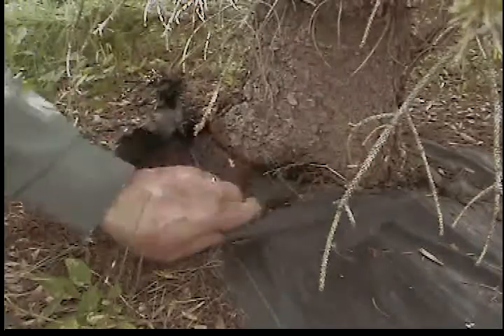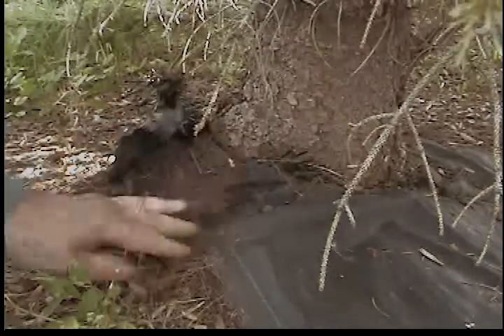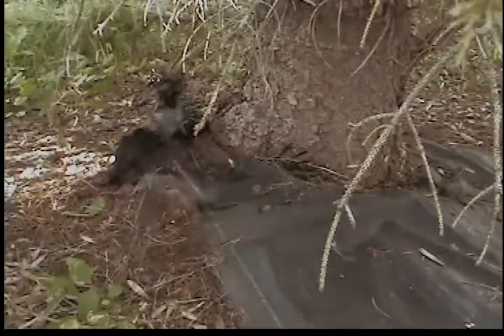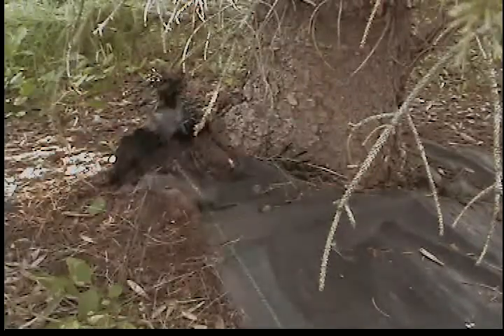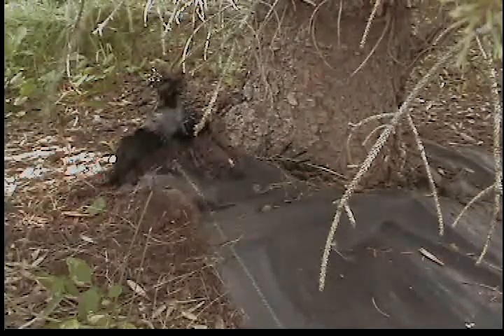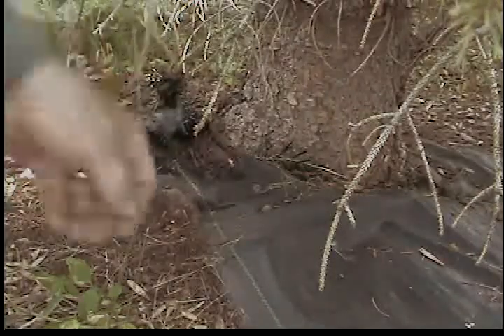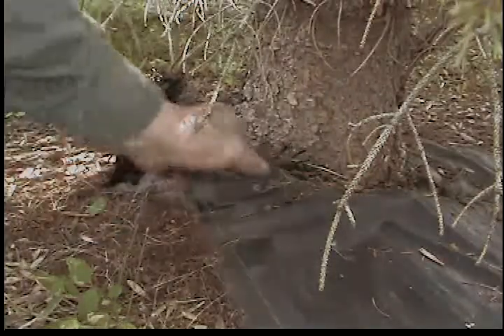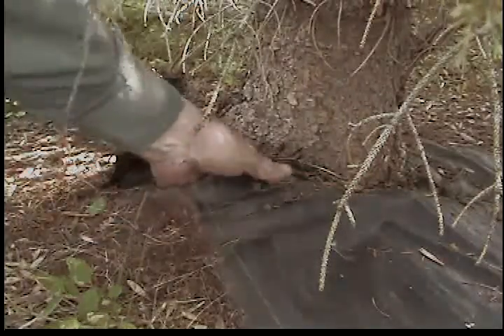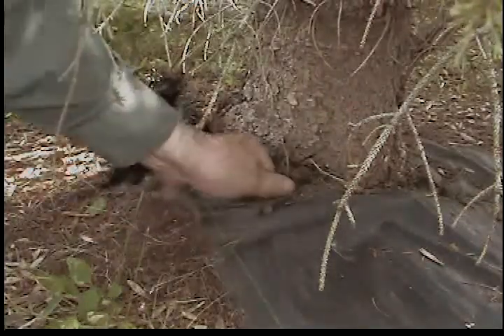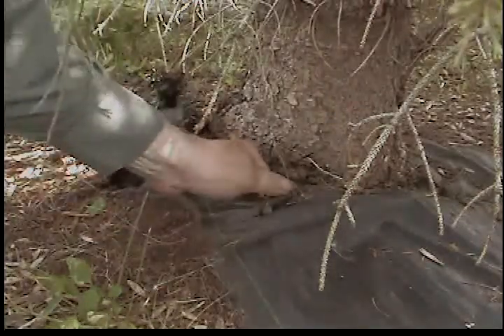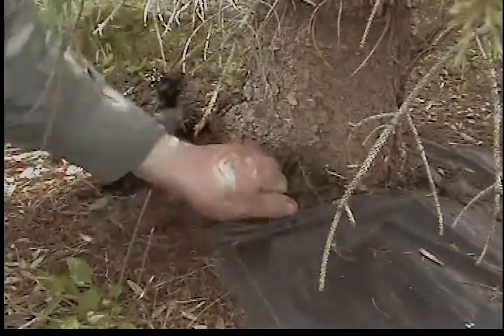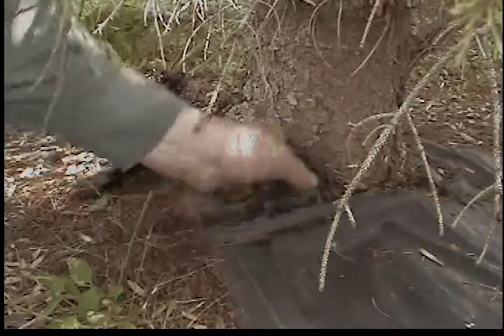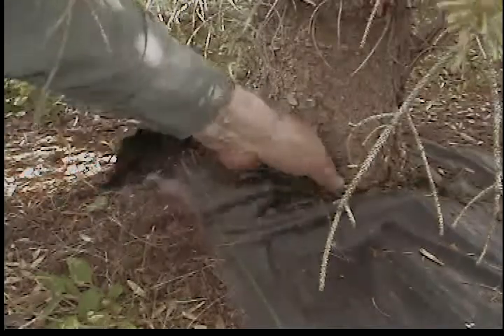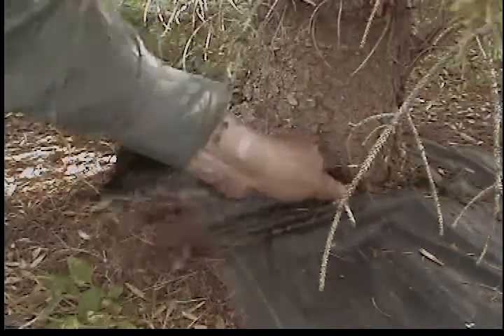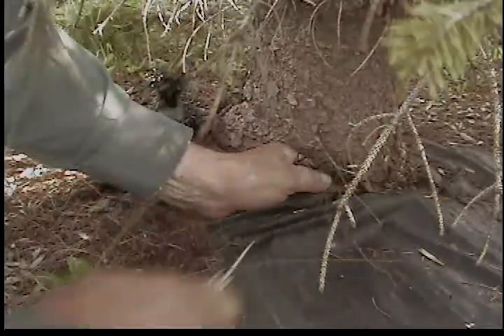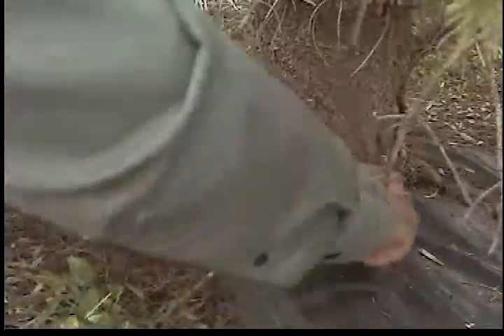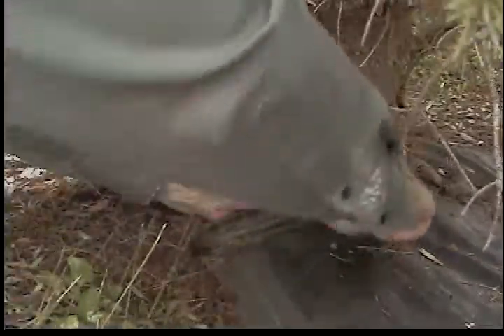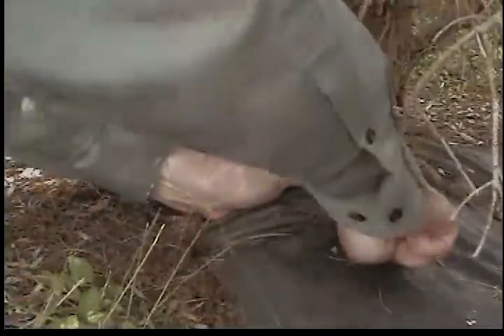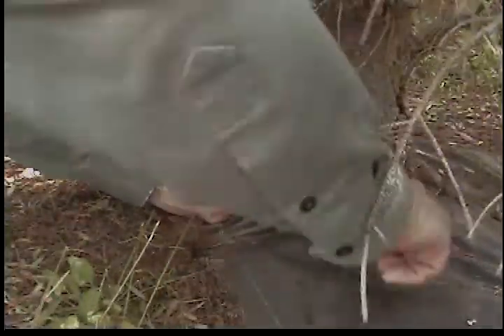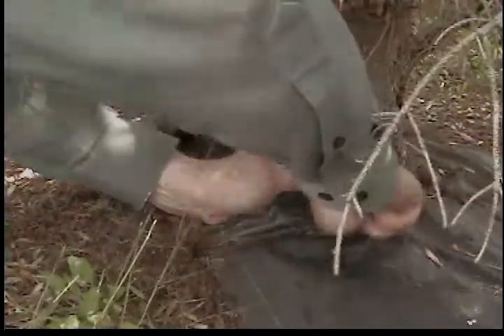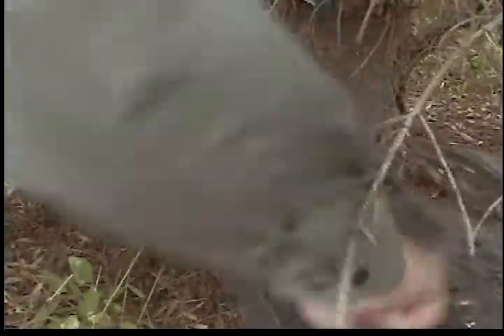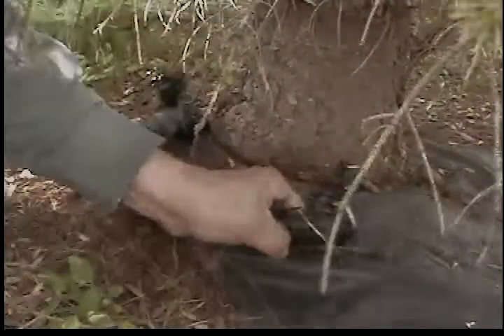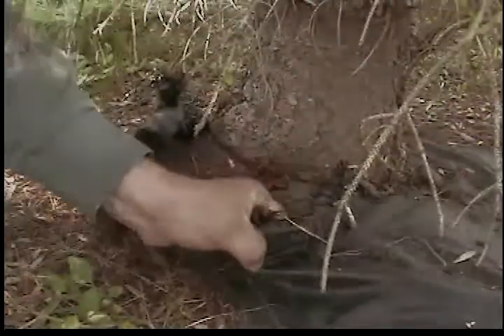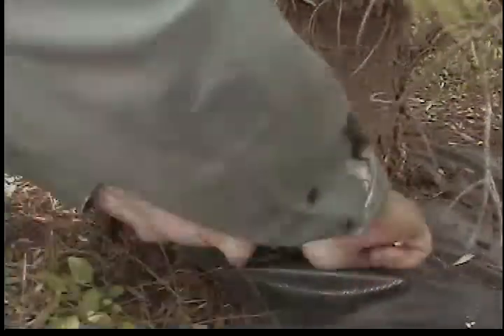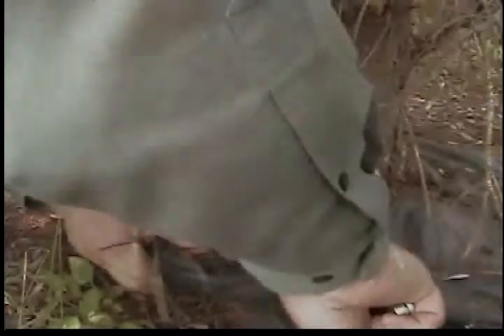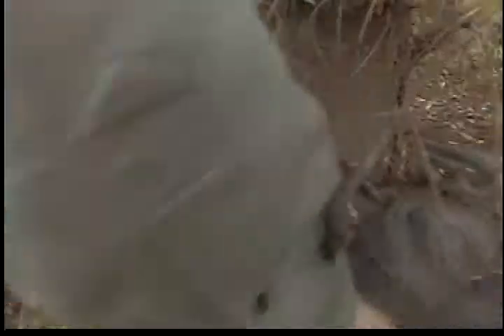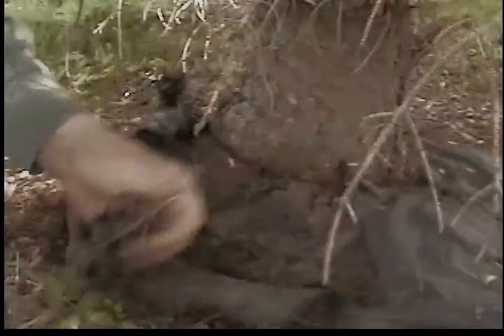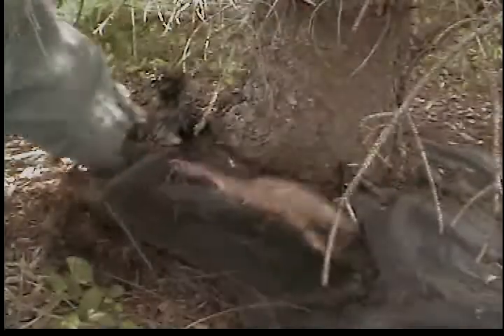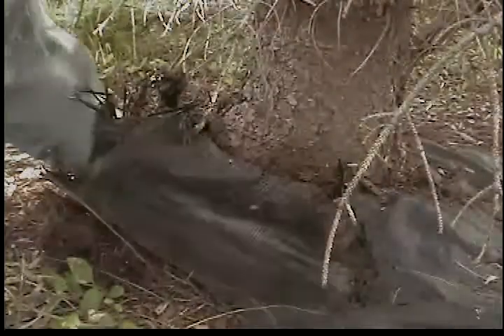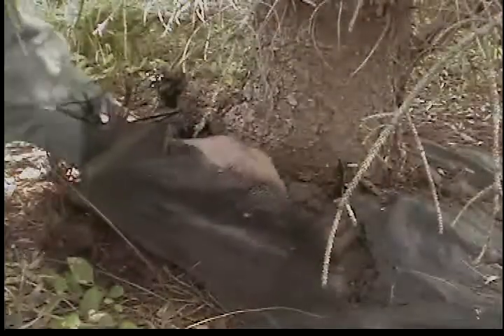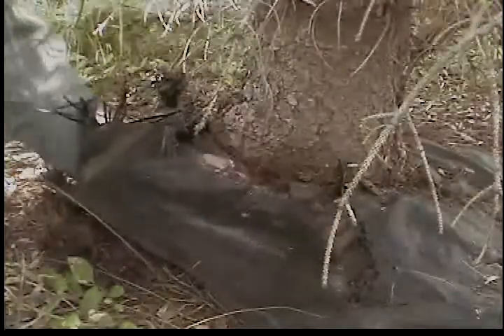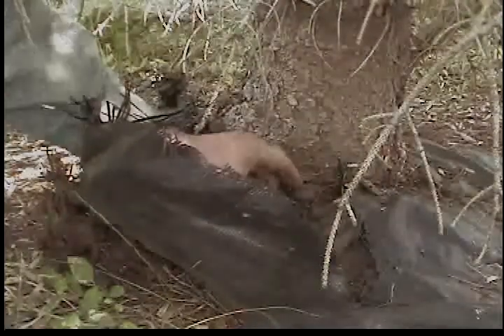I first heard about this from a presentation by John Ball from South Dakota State last year at the North Dakota Urban and Community Forestry Association meeting in Bismarck.